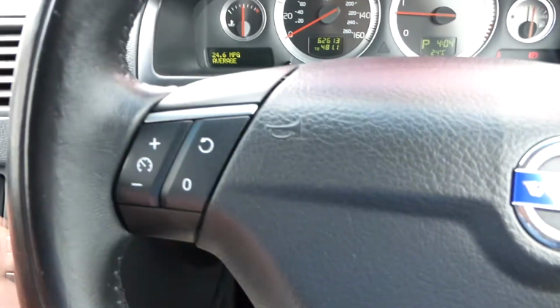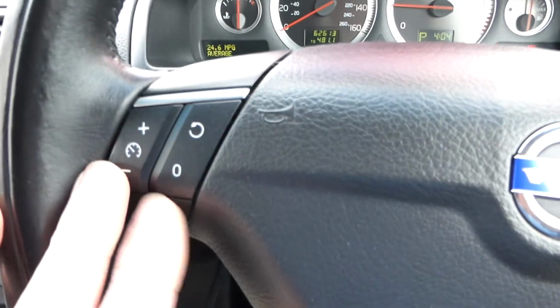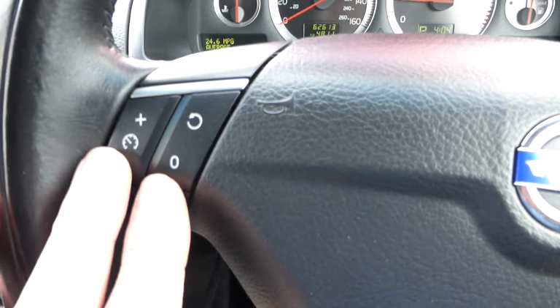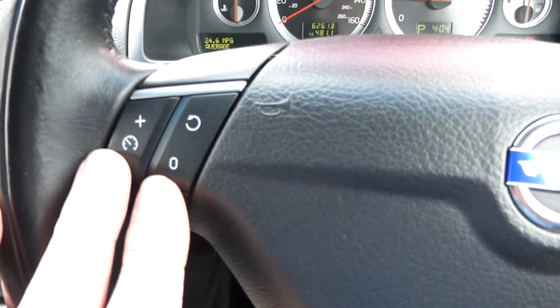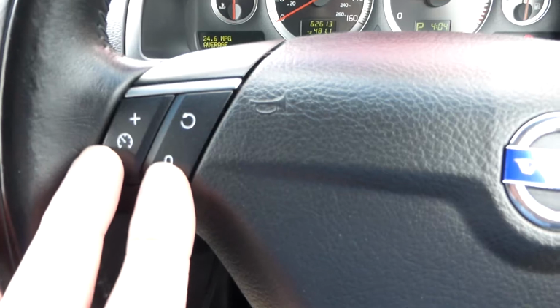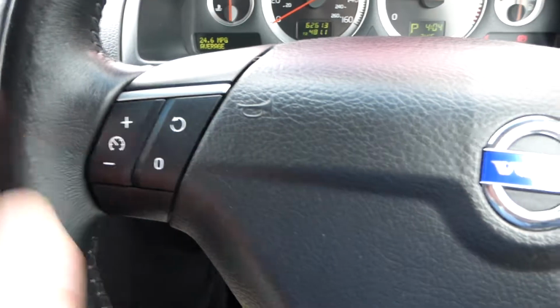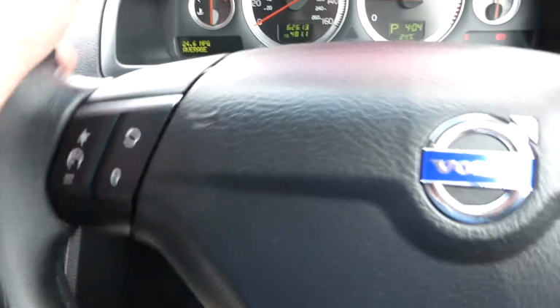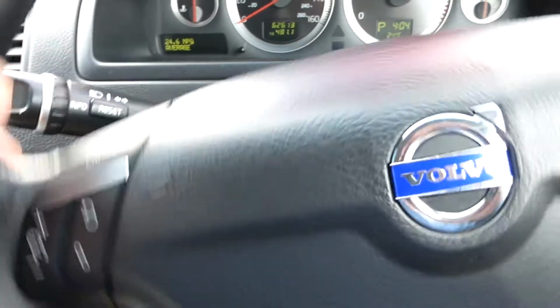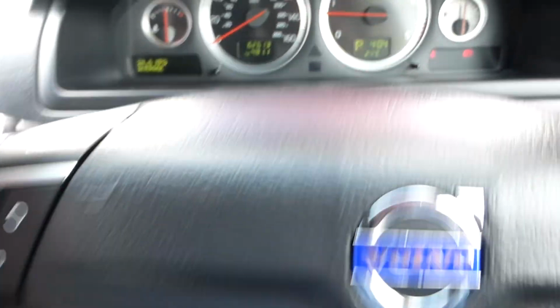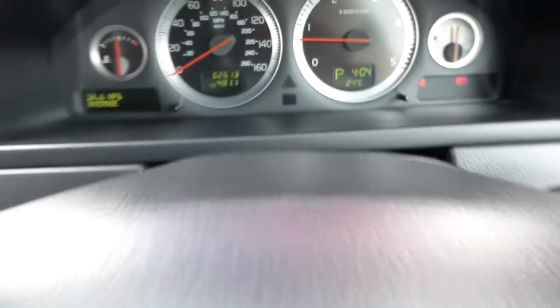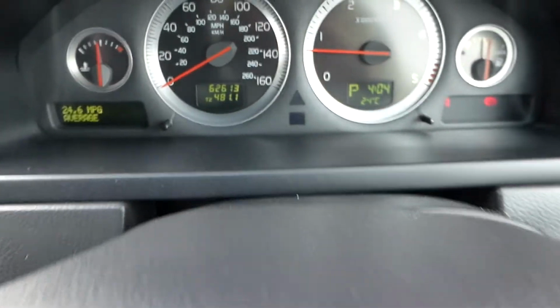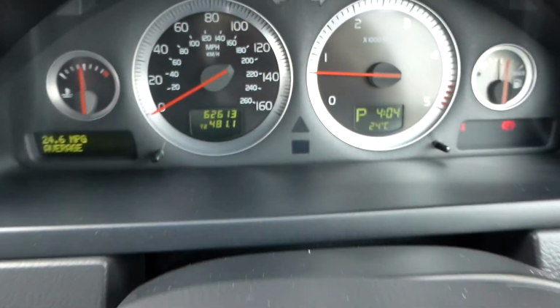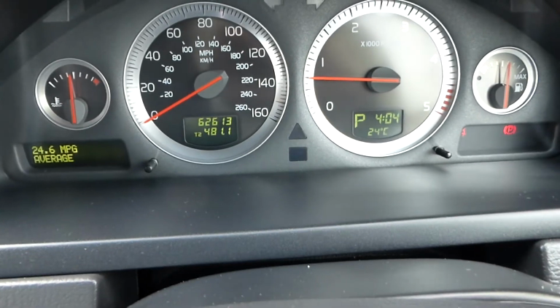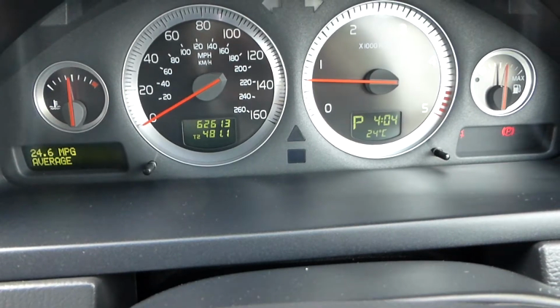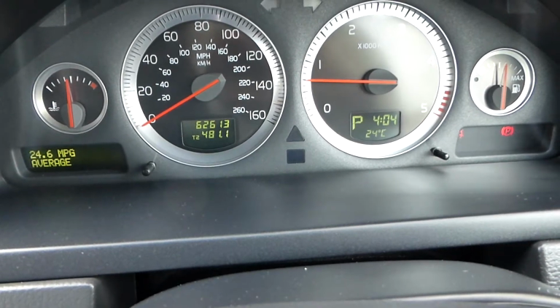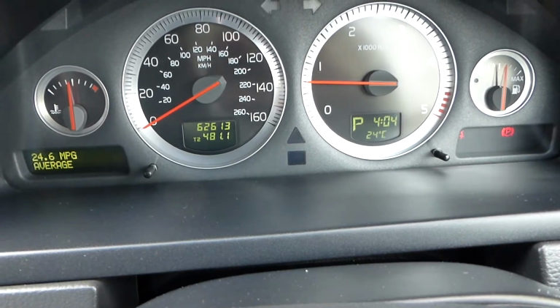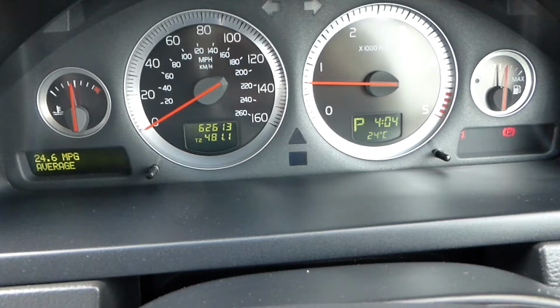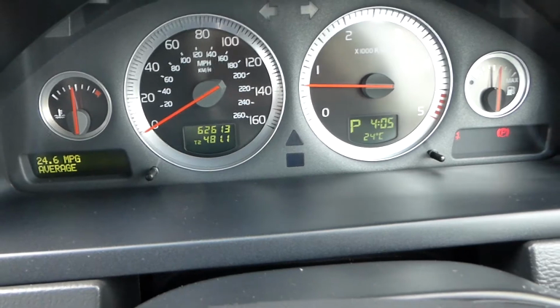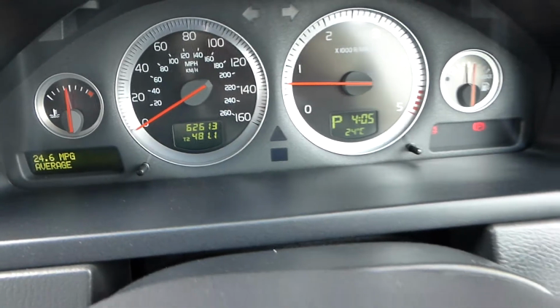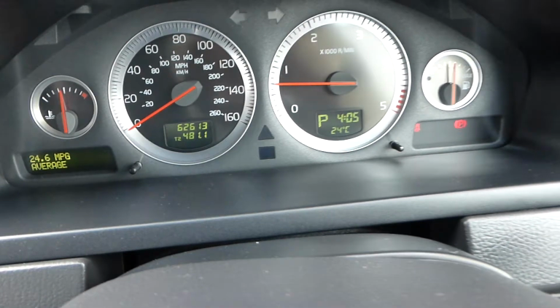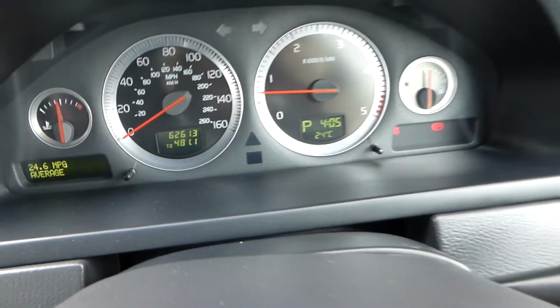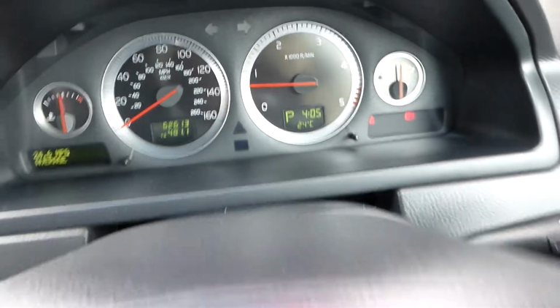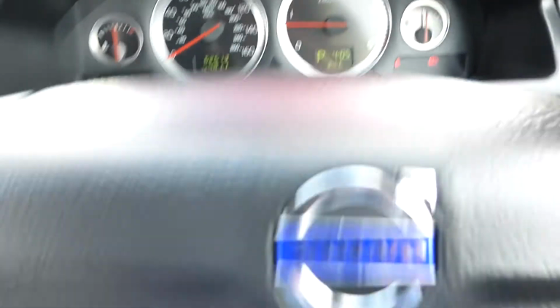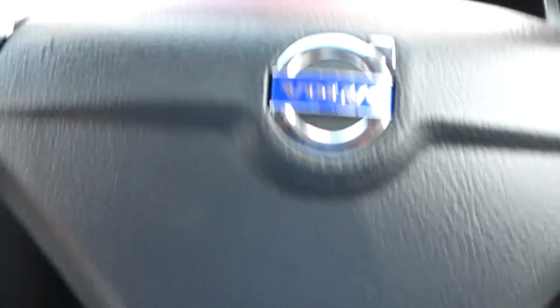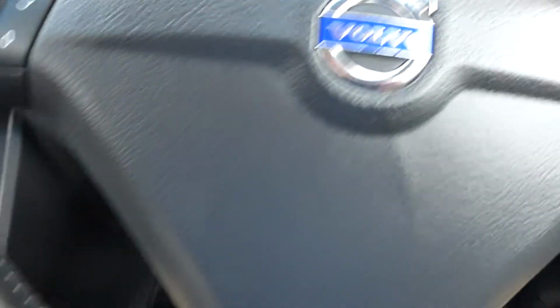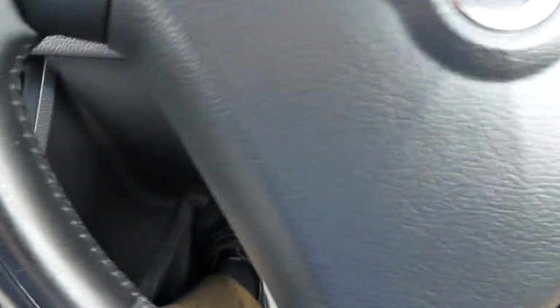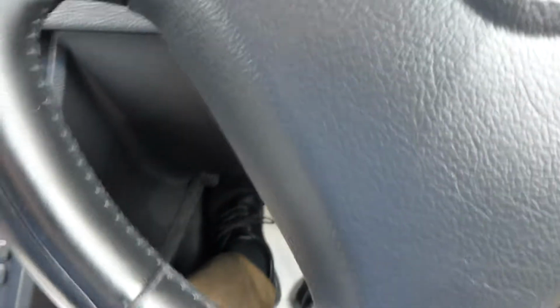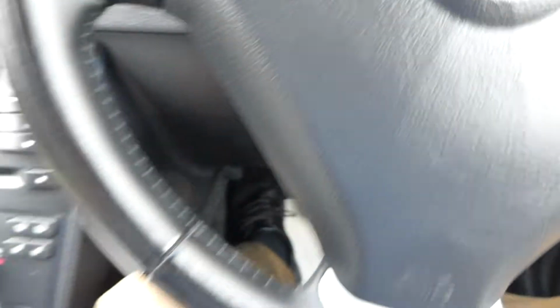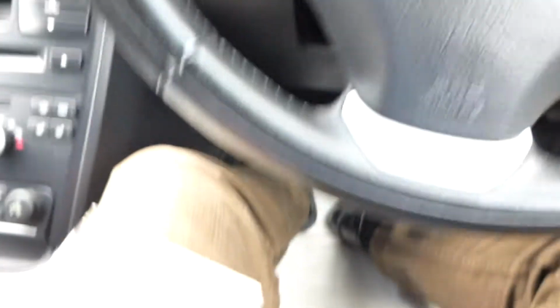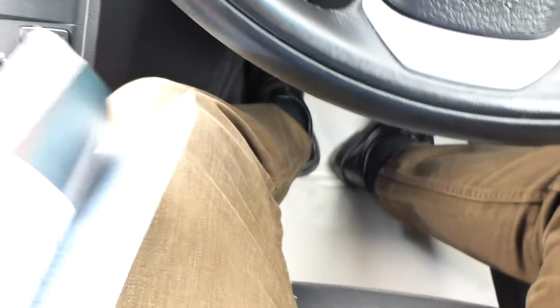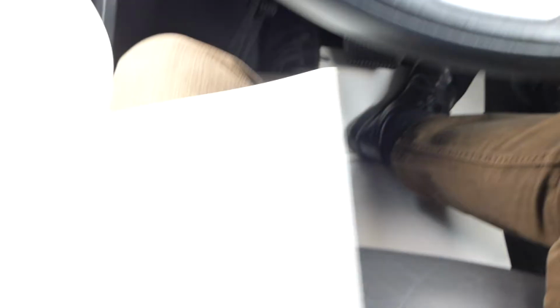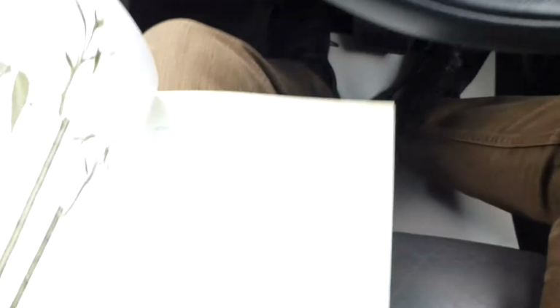Cruise control also comes with the car. And the mileage is 62,613 - that's a guaranteed mileage. Just a quick look at the service book if I may.